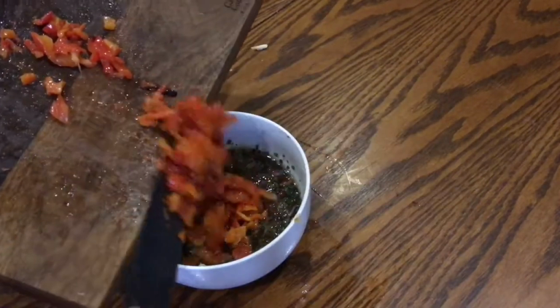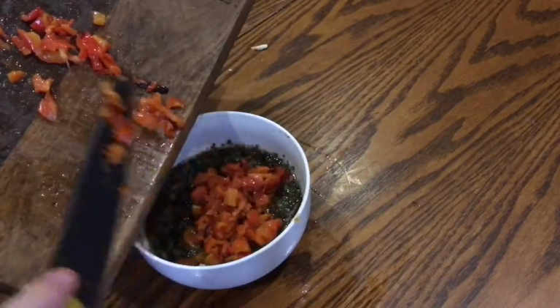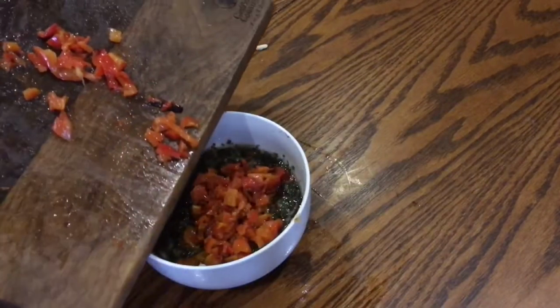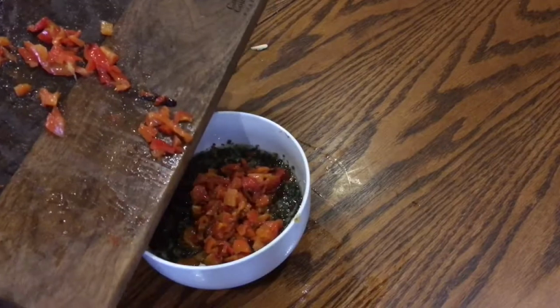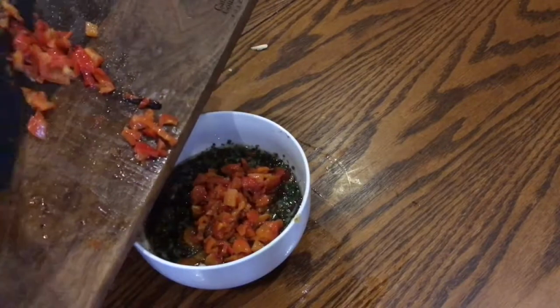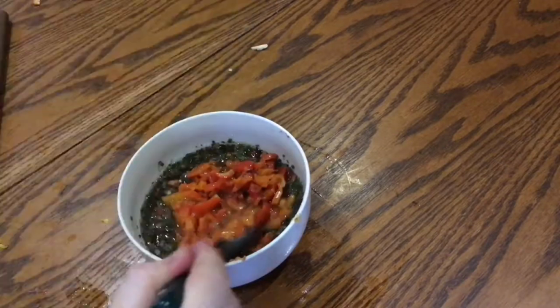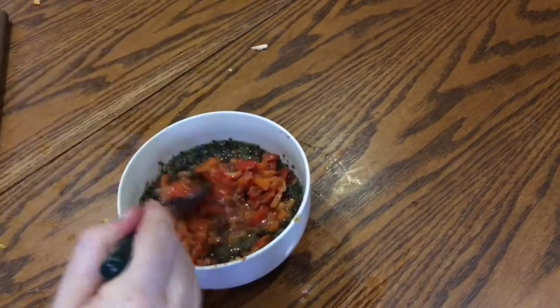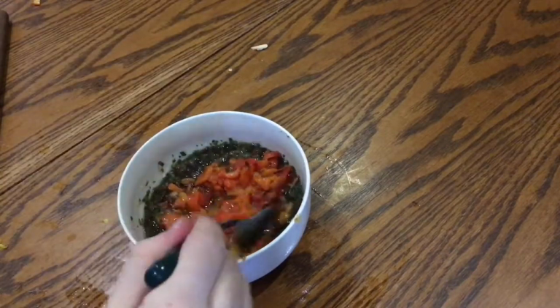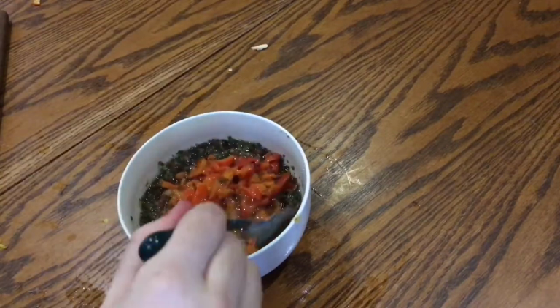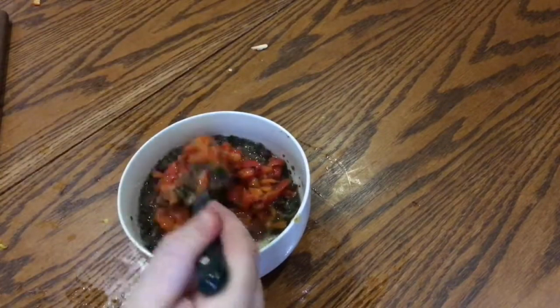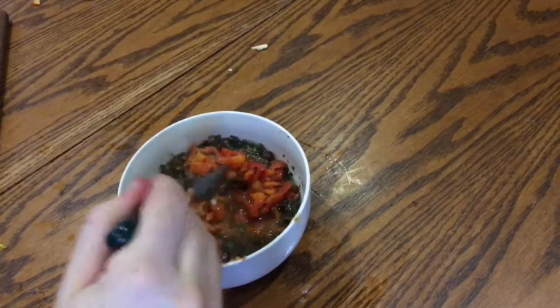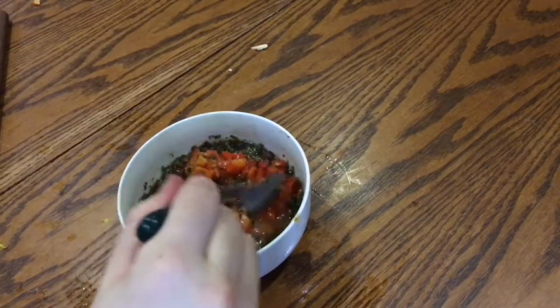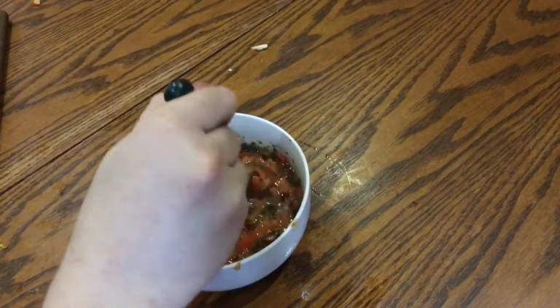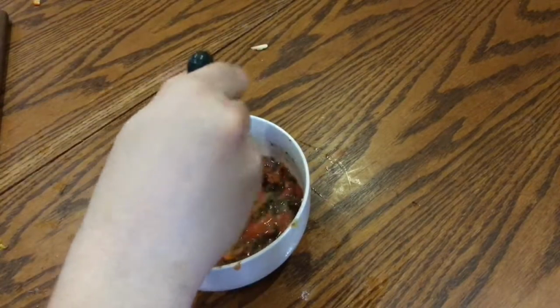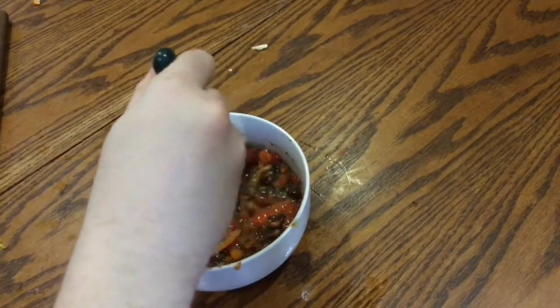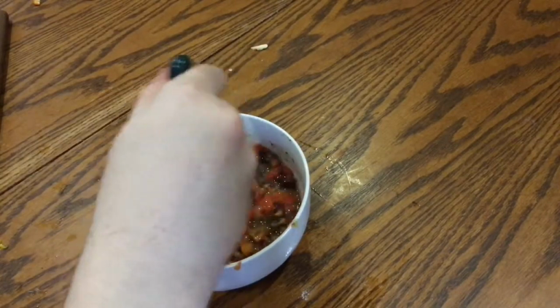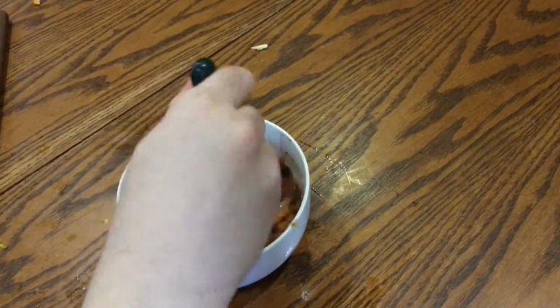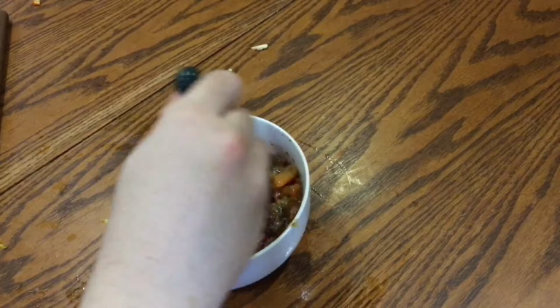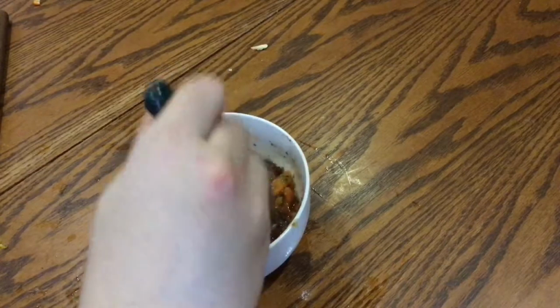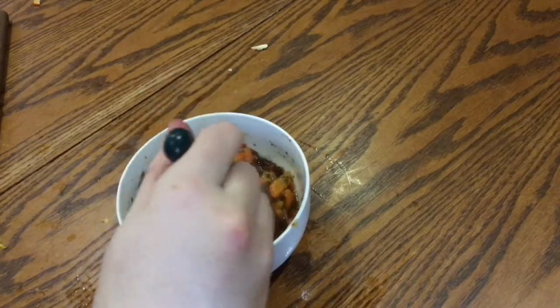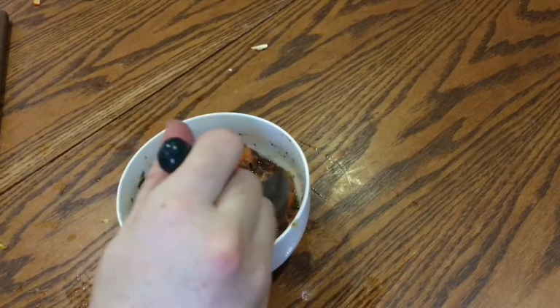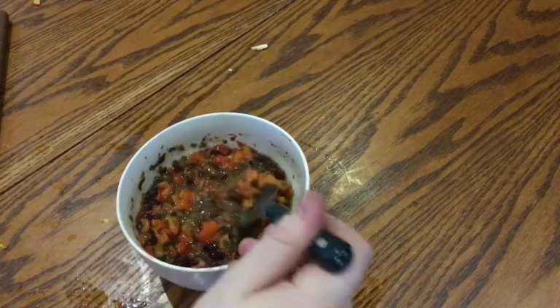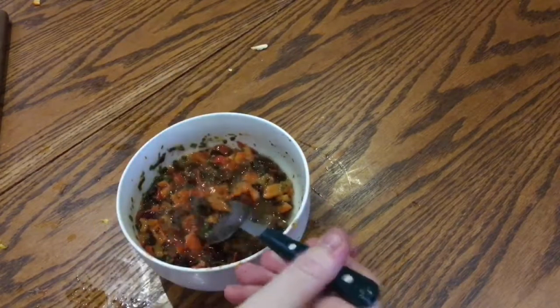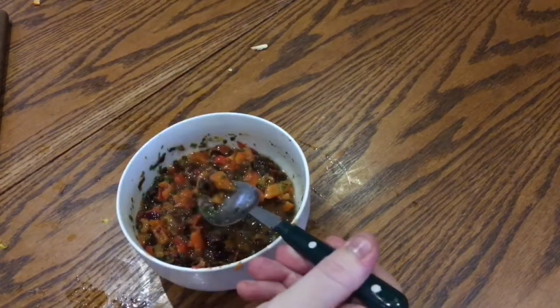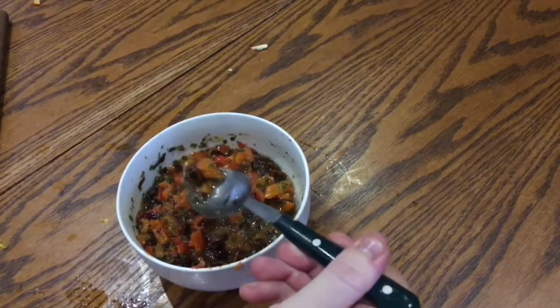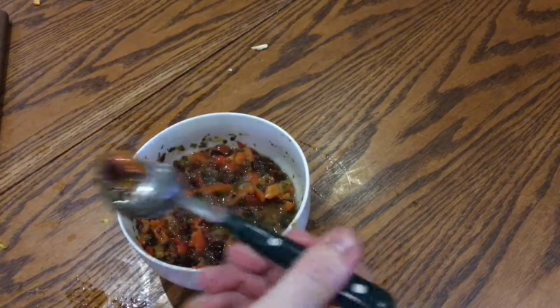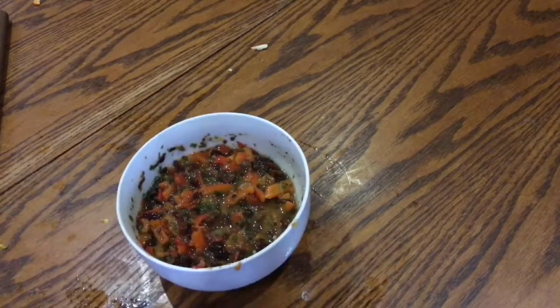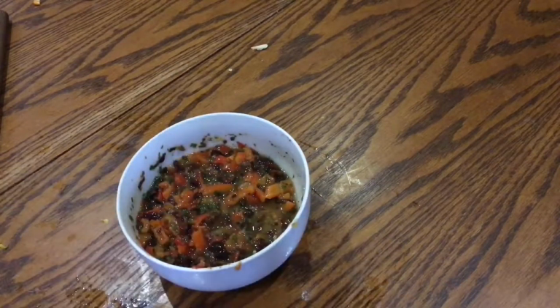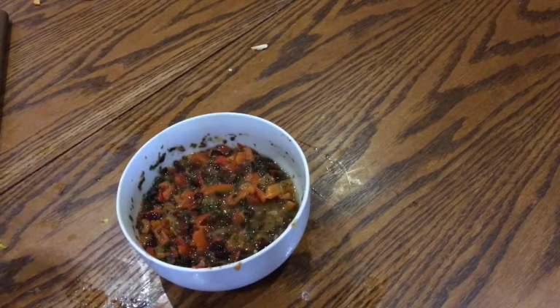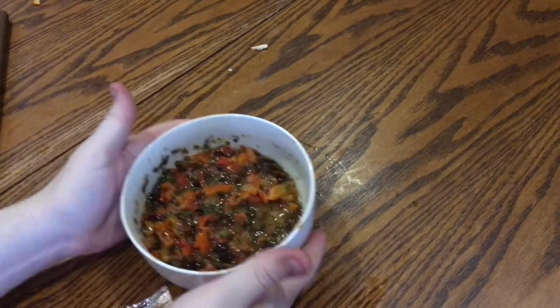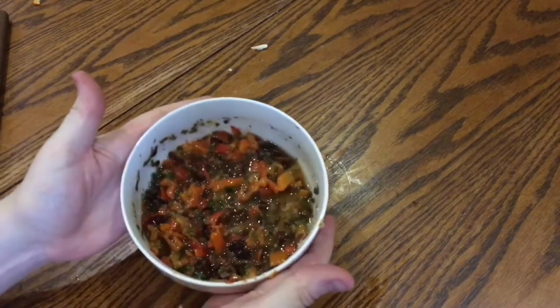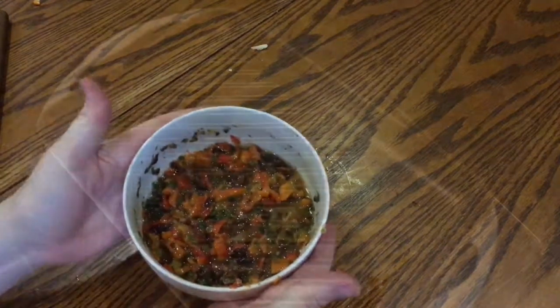Add the peppers to the salsa and give it a mix, then set aside until the salmon is ready. This can actually be made a day in advance if you like — I would taste it though, just to check for seasoning before you put it away.